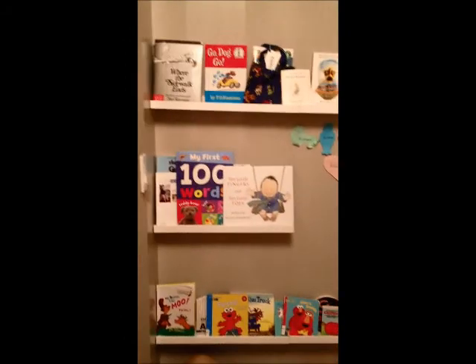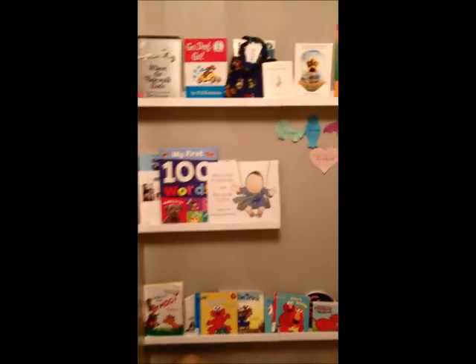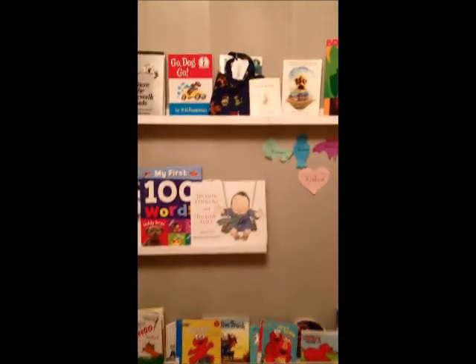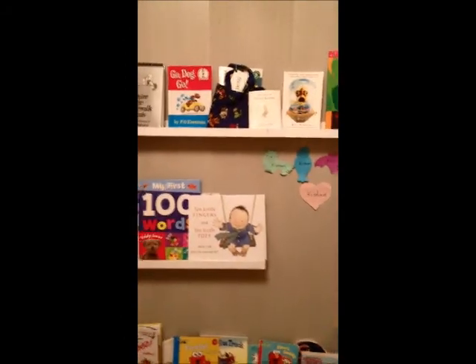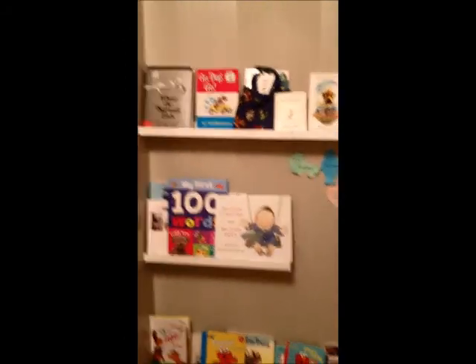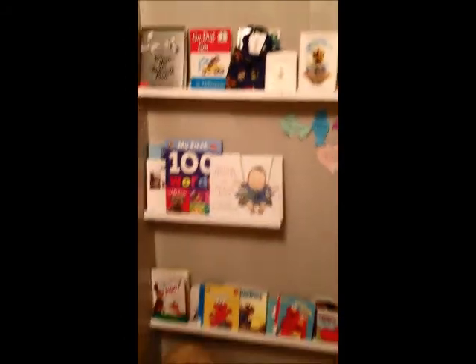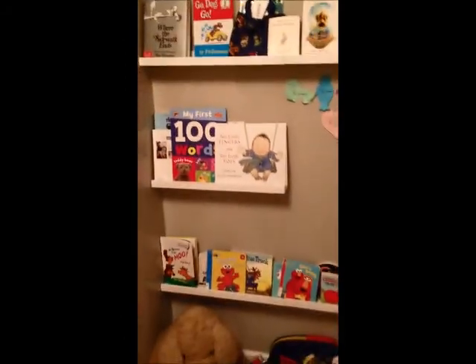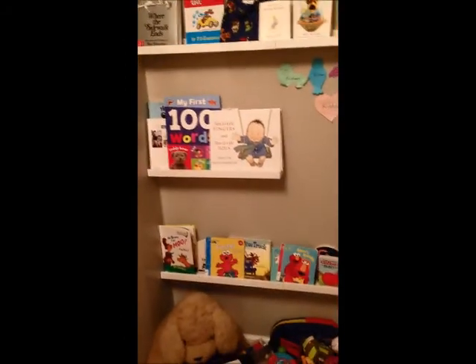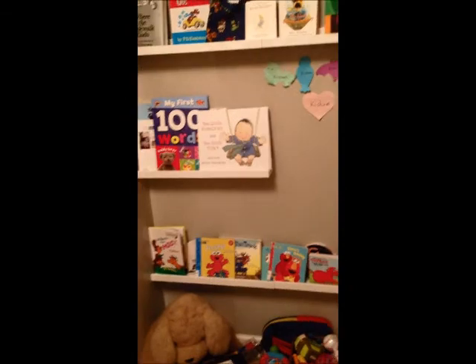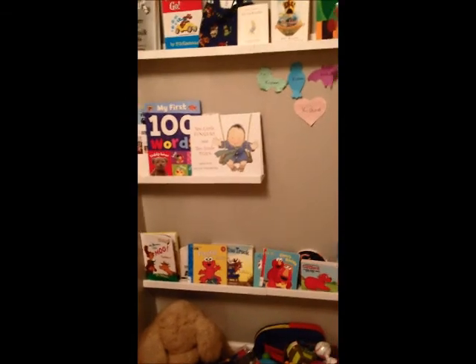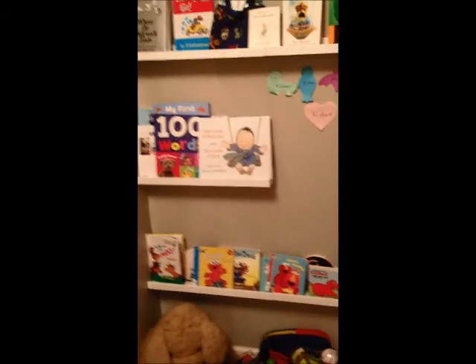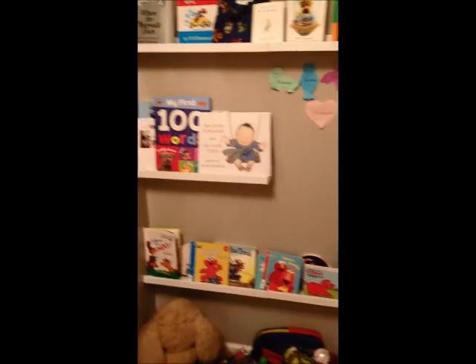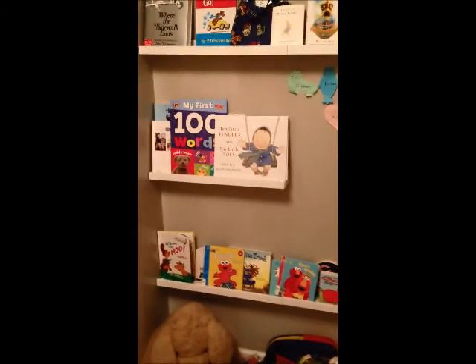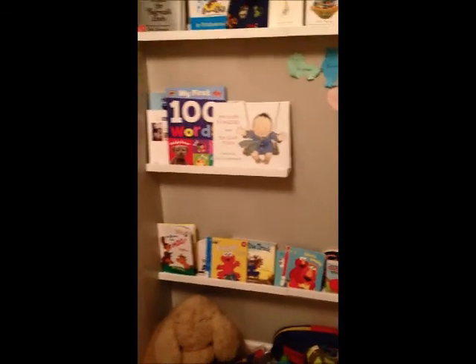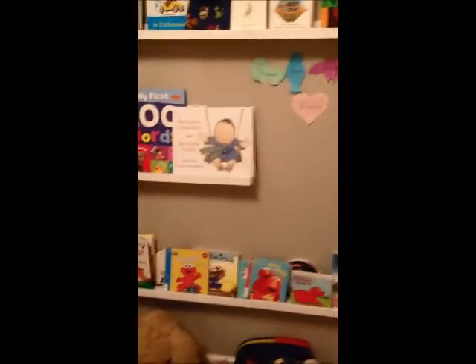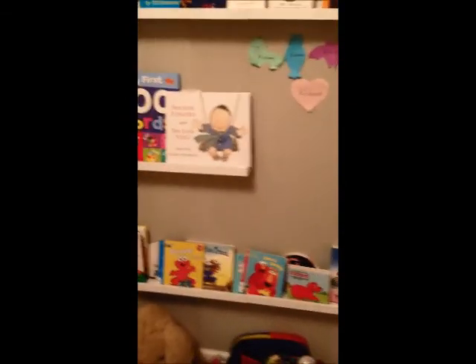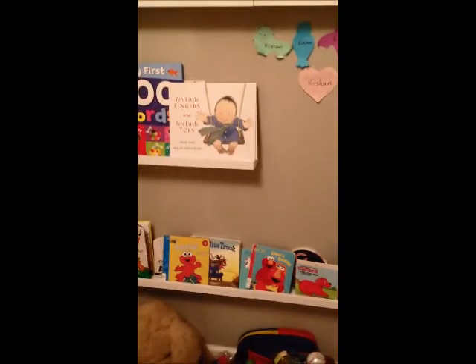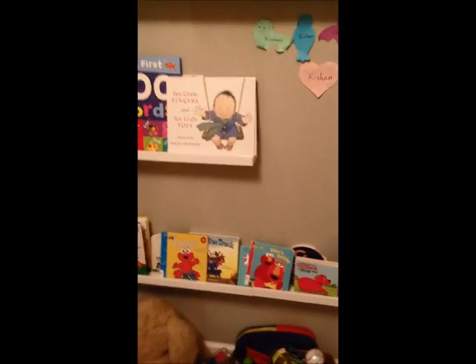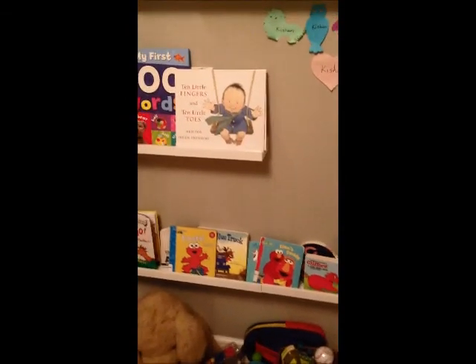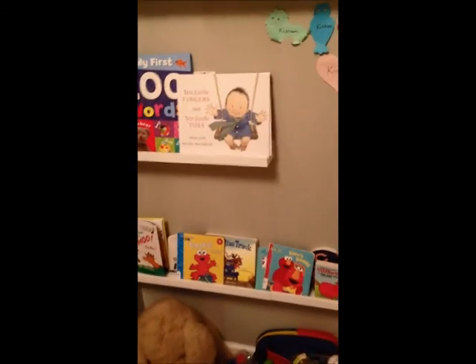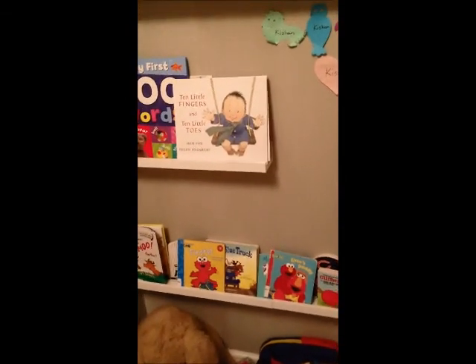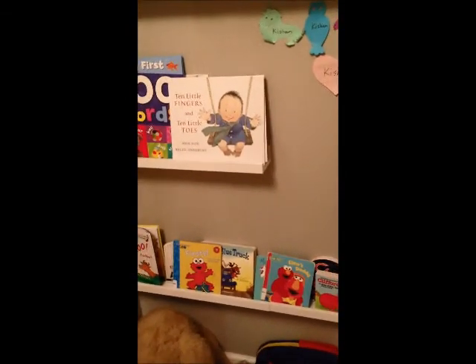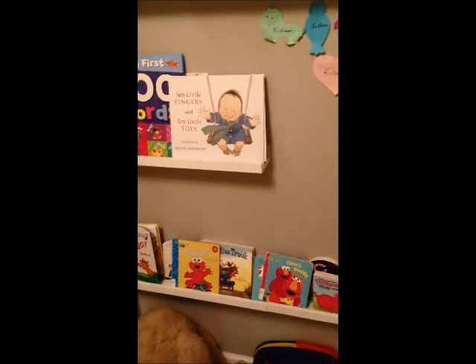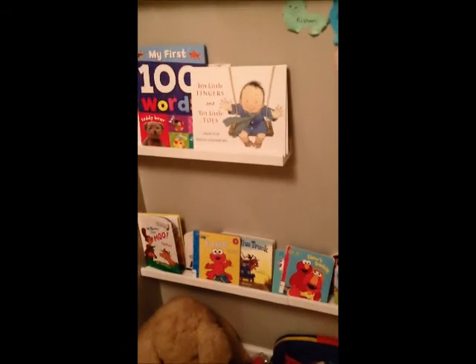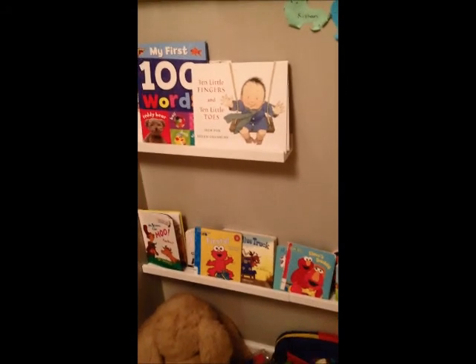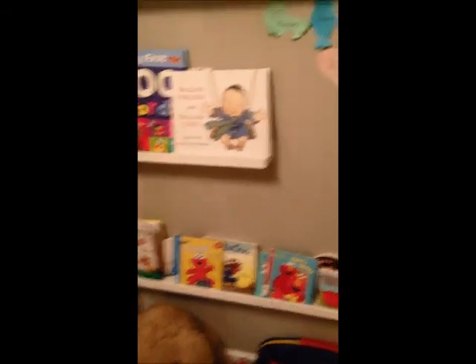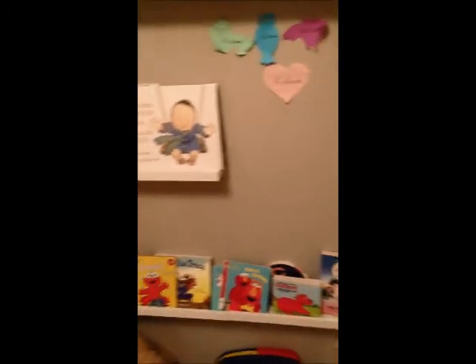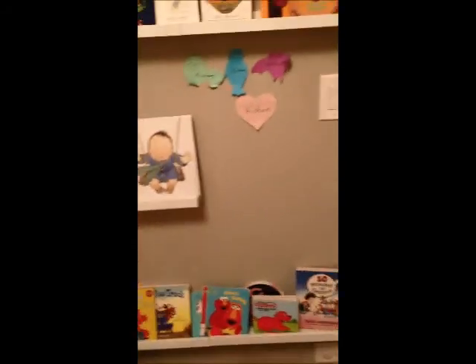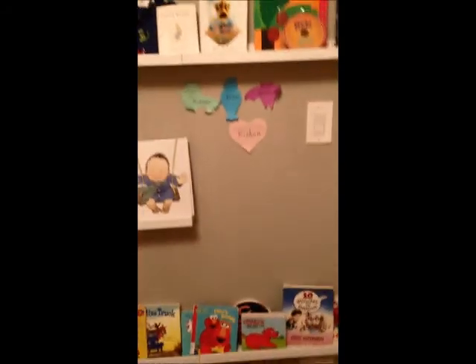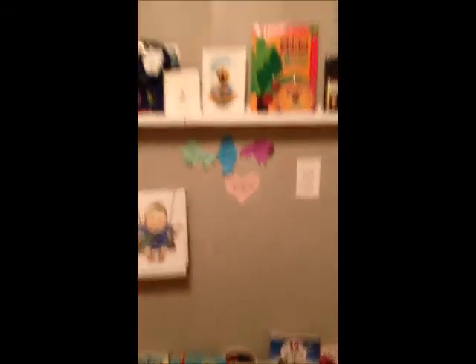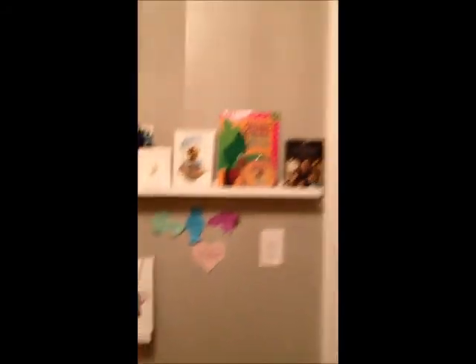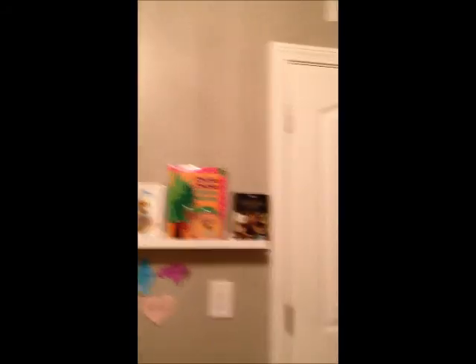Check out these bookshelves that are front facing, perfect for my little guy to pick up his books. They're actually picture frame shelves from Ikea, which I love because they're low cost.